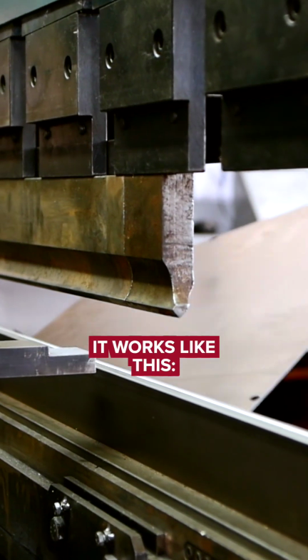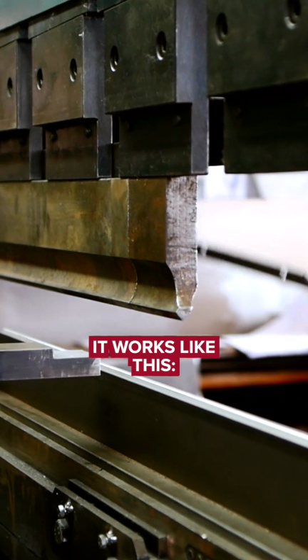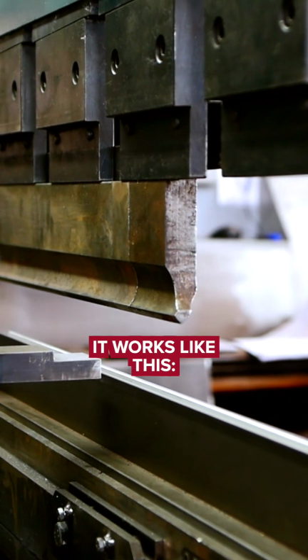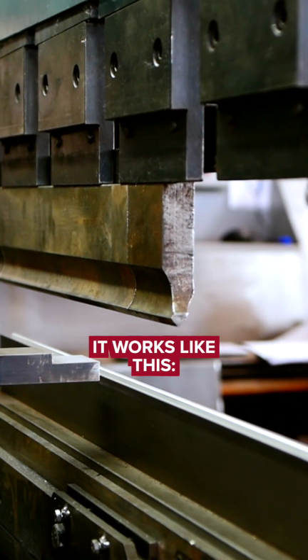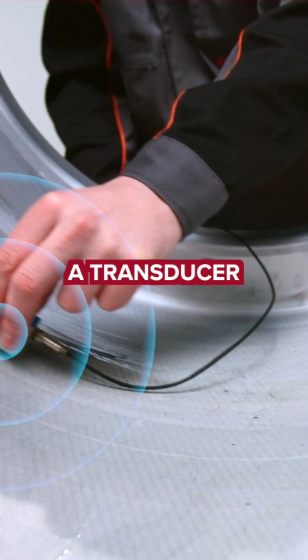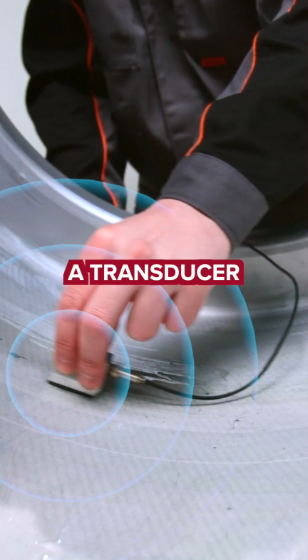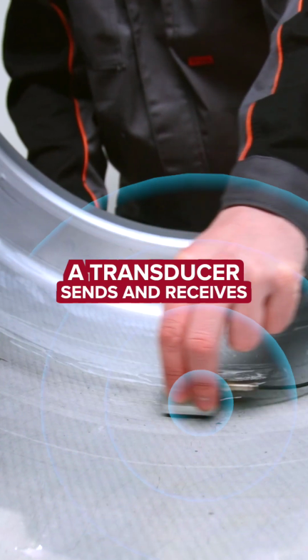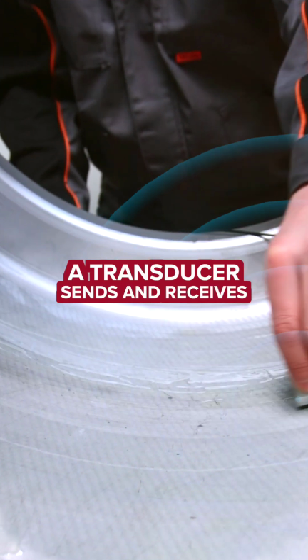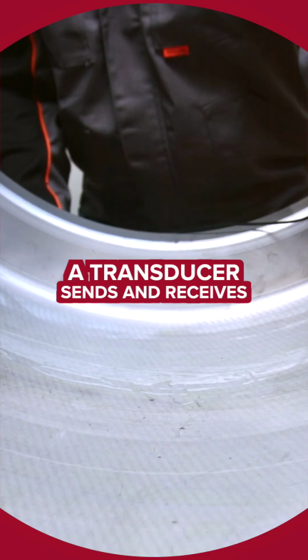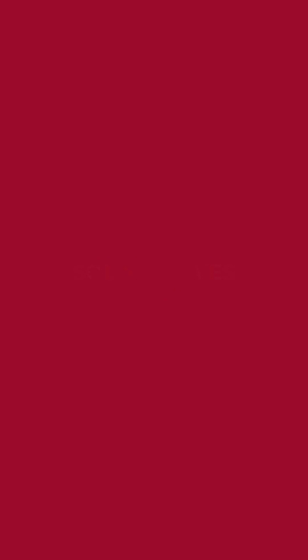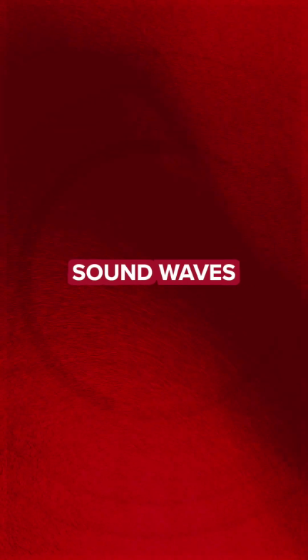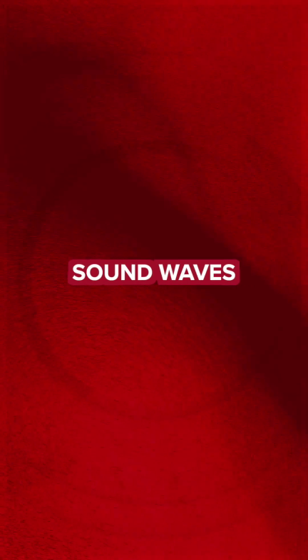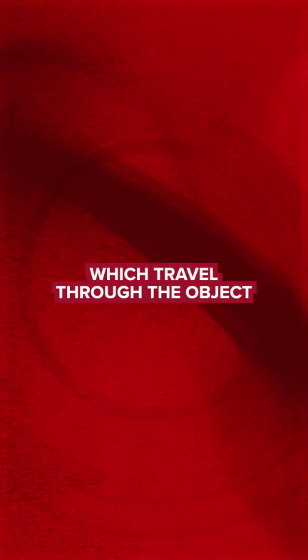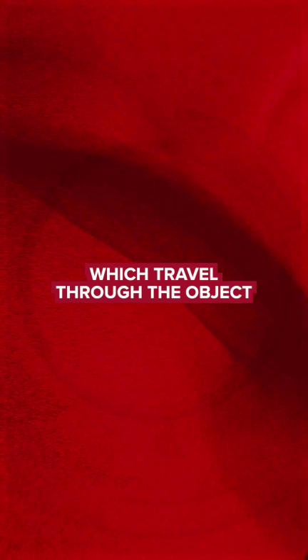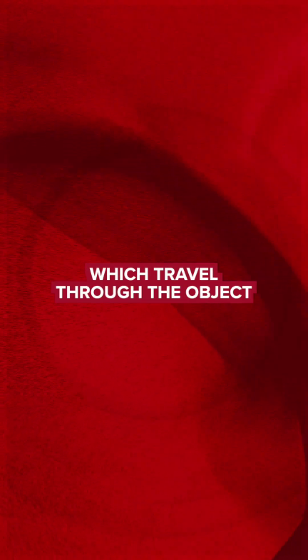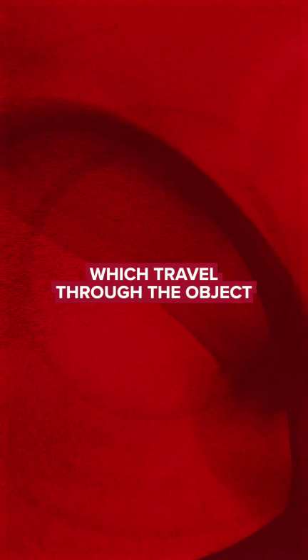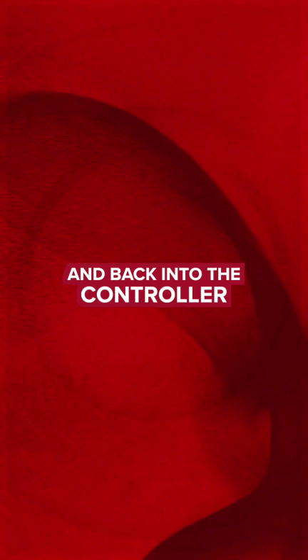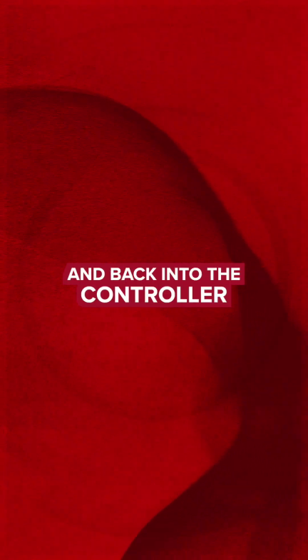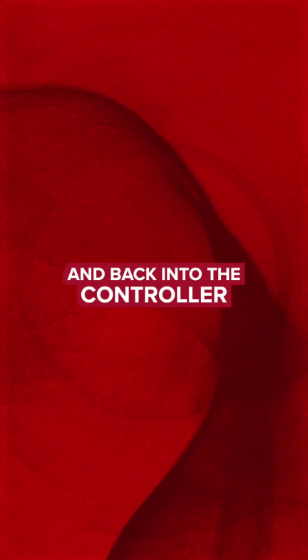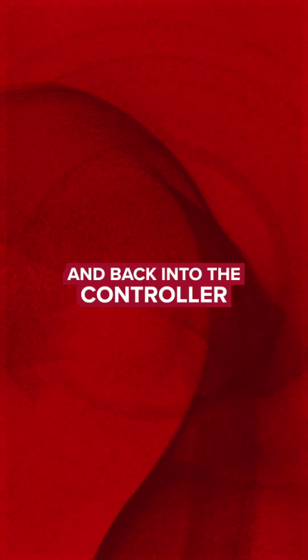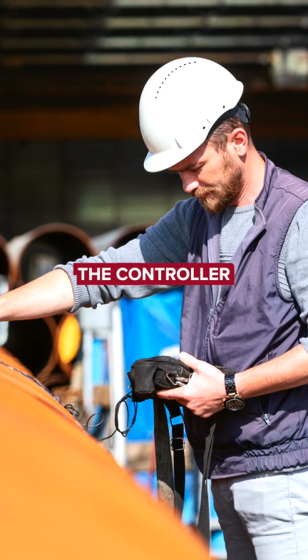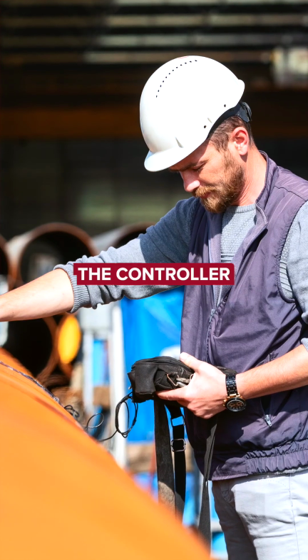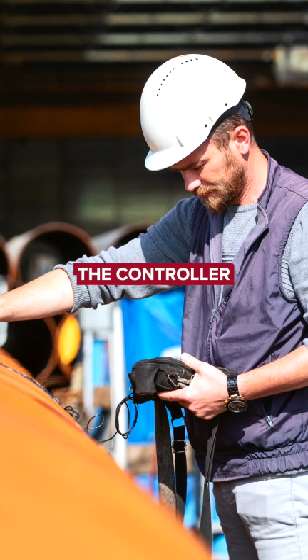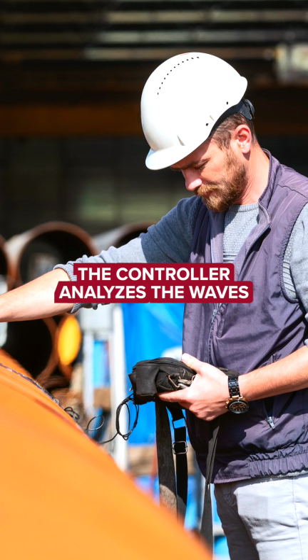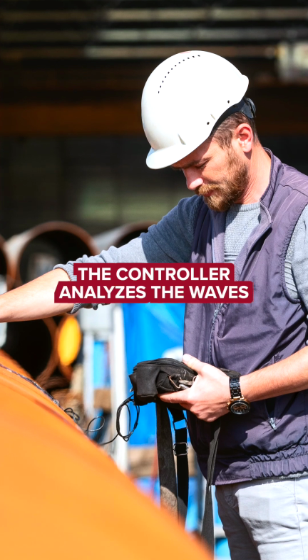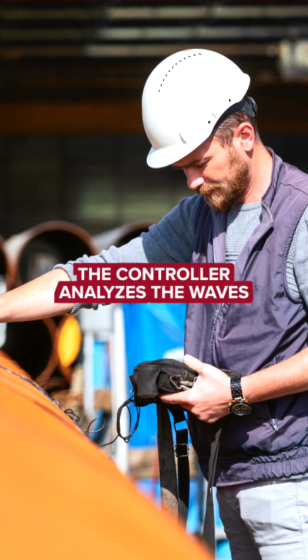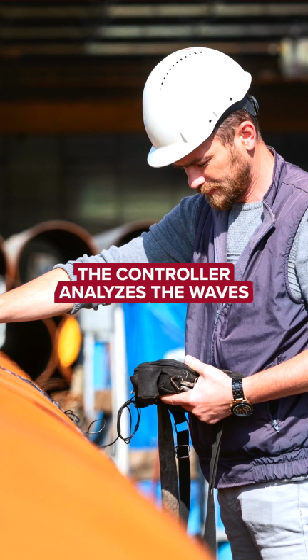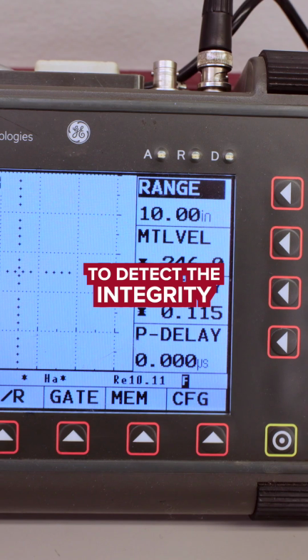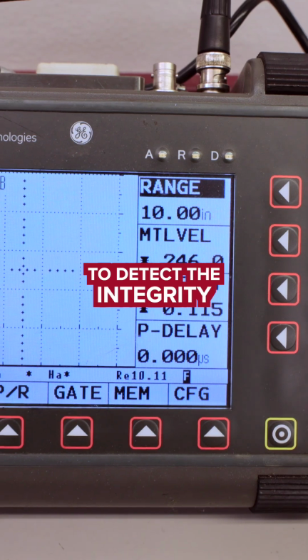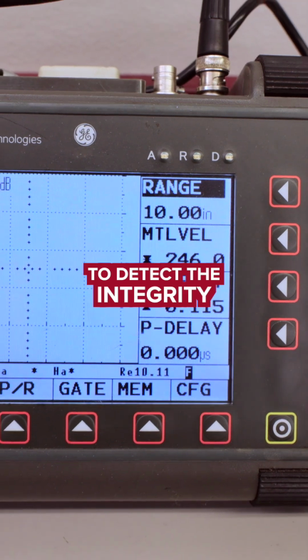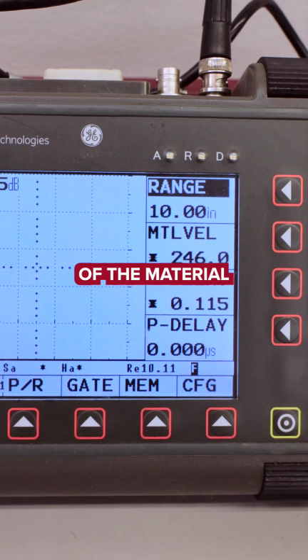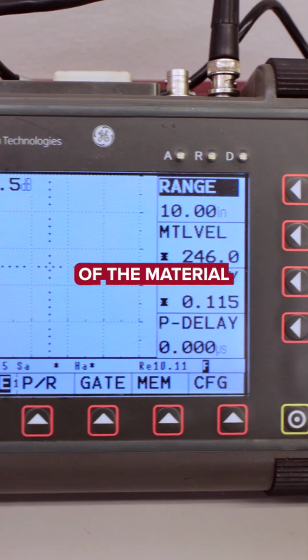It works like this. A transducer sends and receives sound waves, which travel through the object and then back into the controller. The controller then analyzes the waves to detect the integrity of the material.